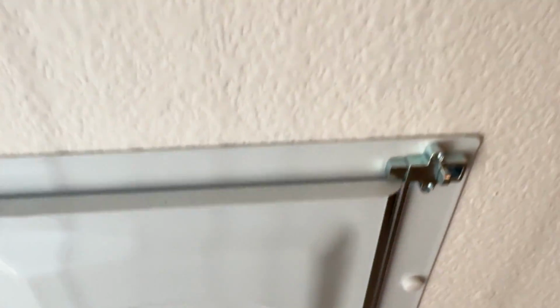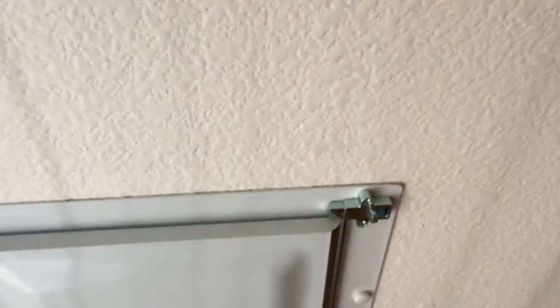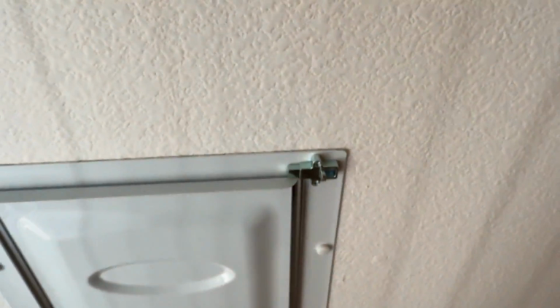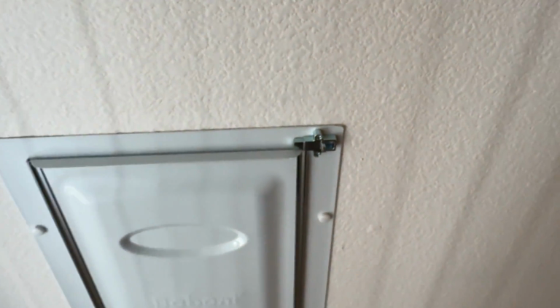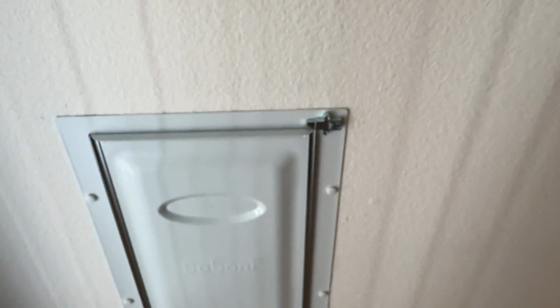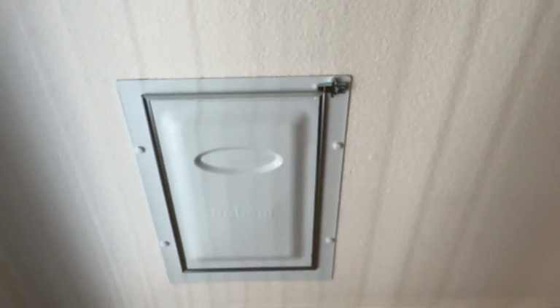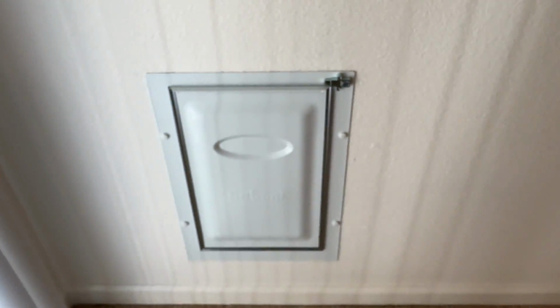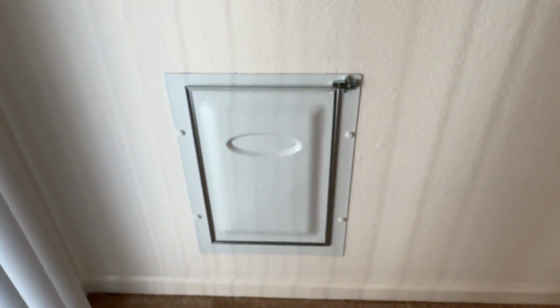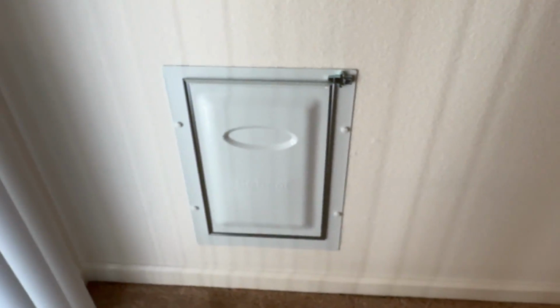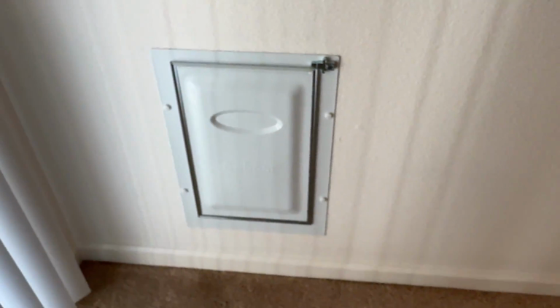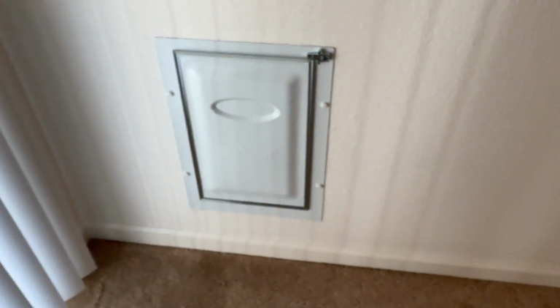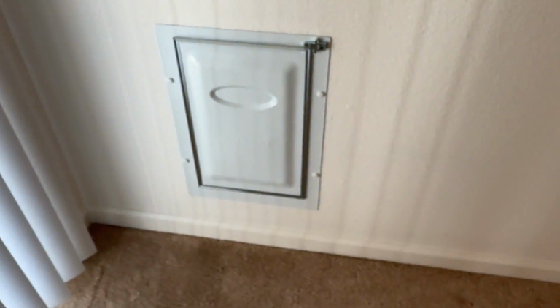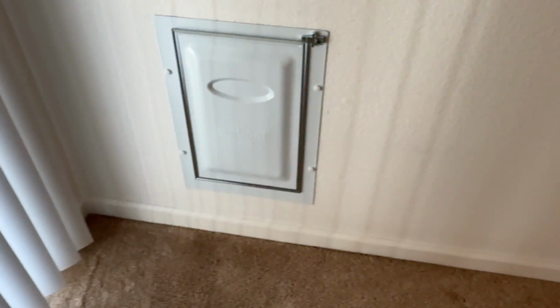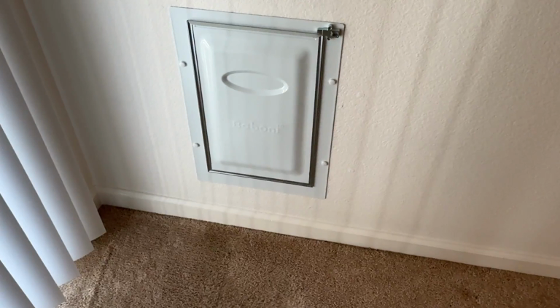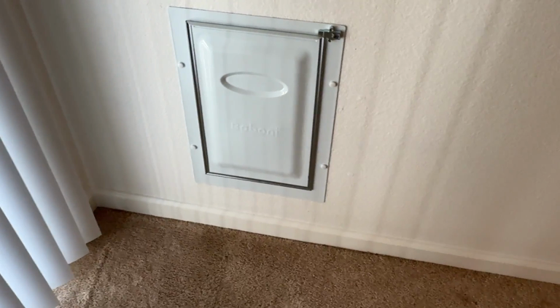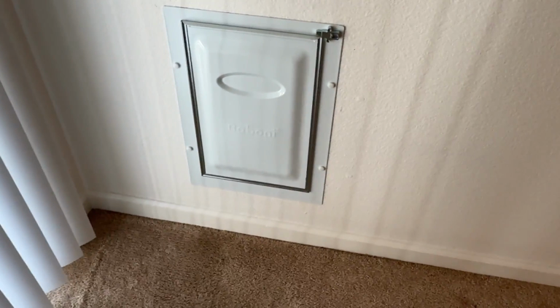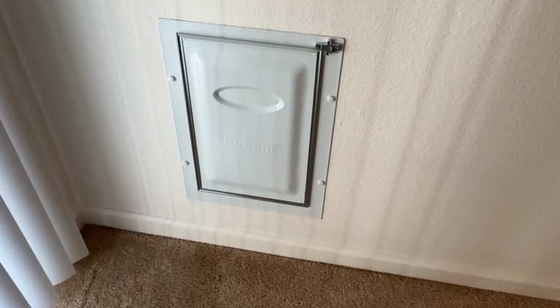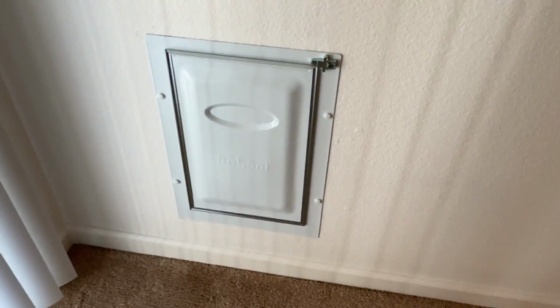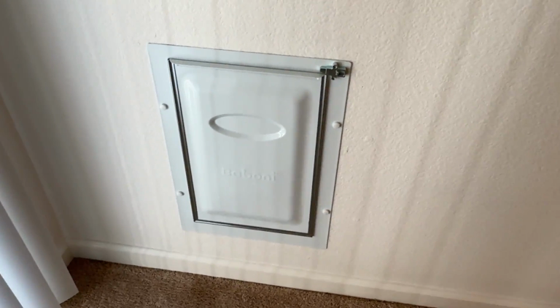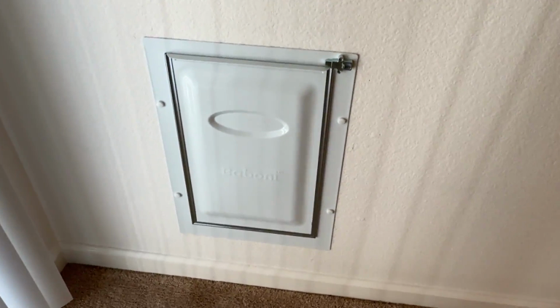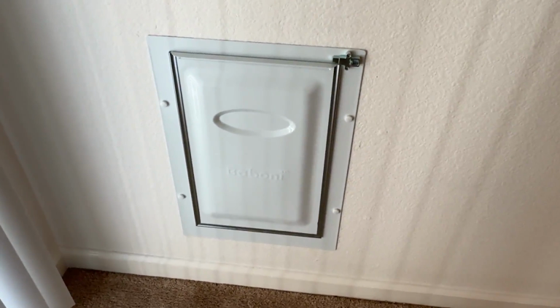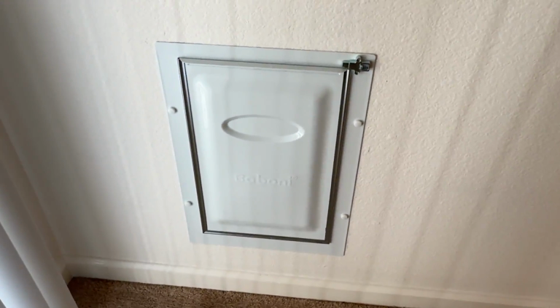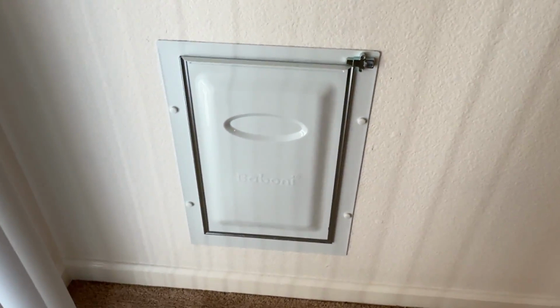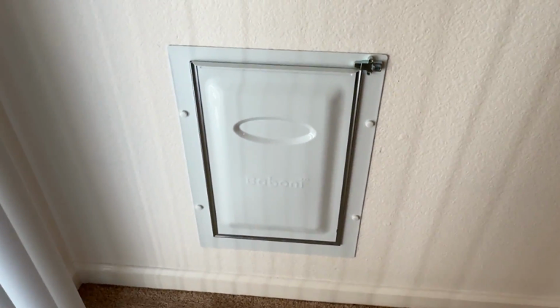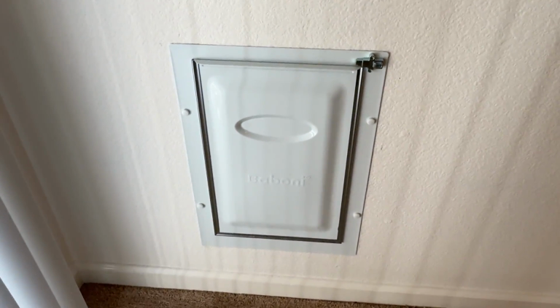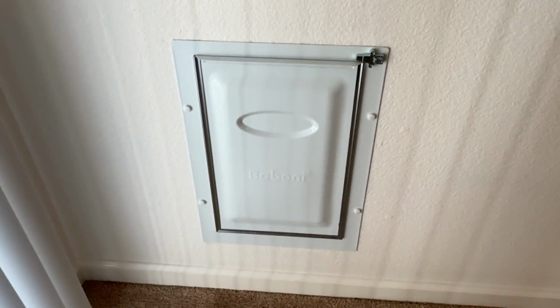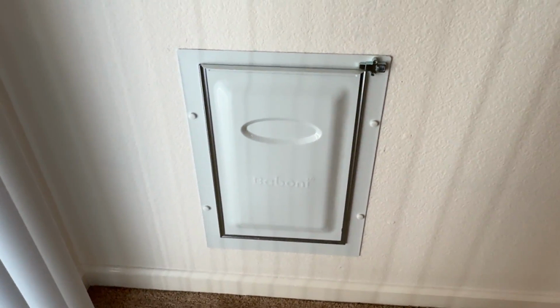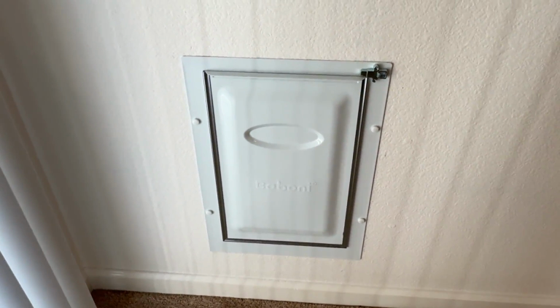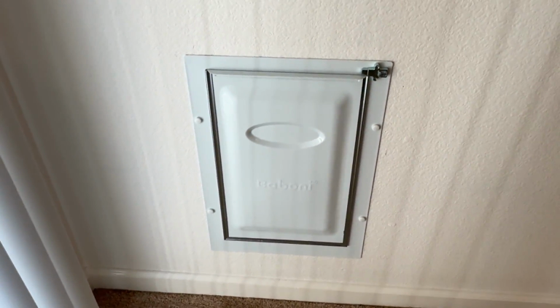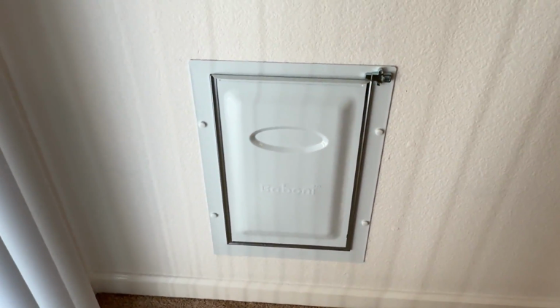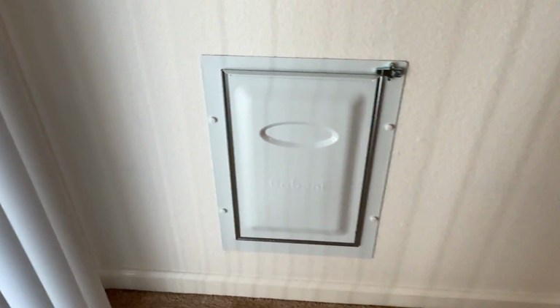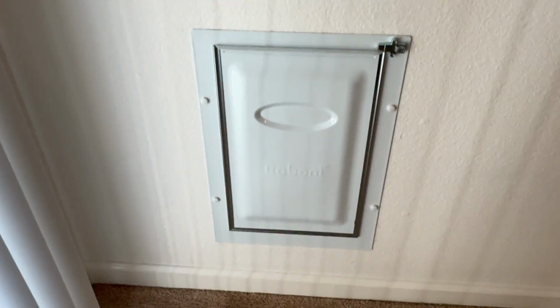Really easy, very simple, but it works very nicely, especially with pets having to go in and out during the day. Good quality product.